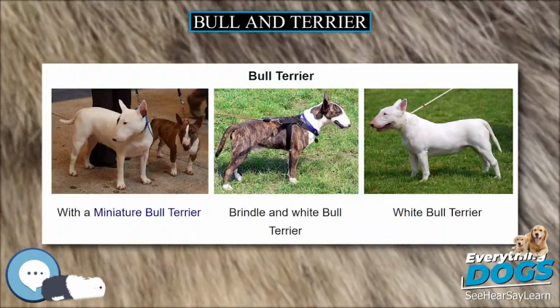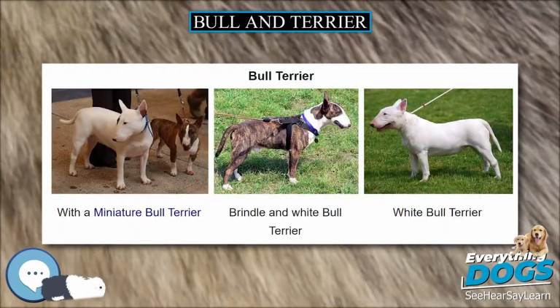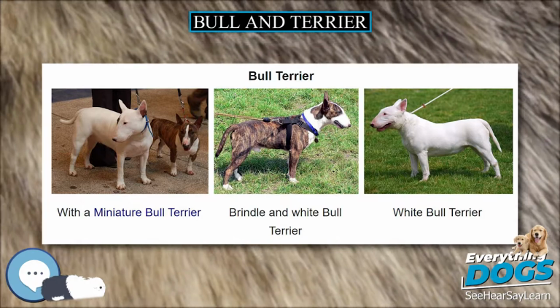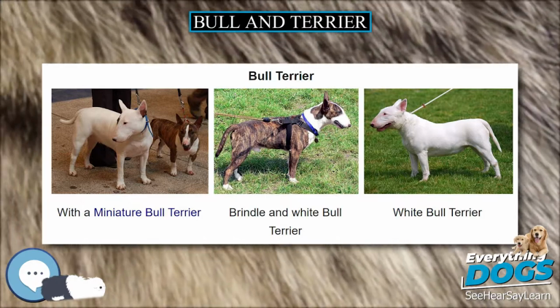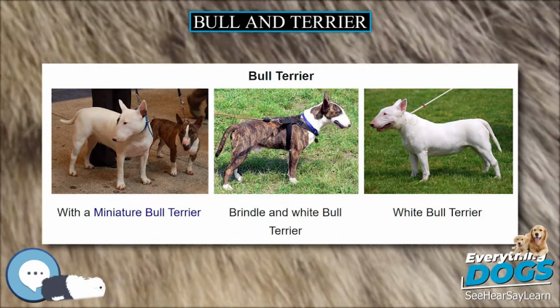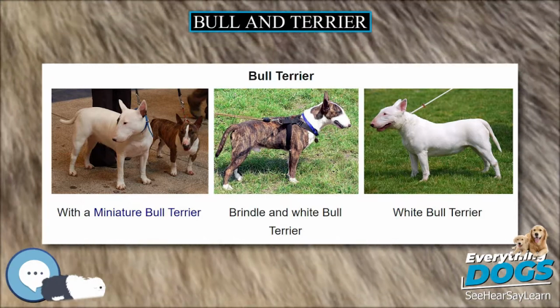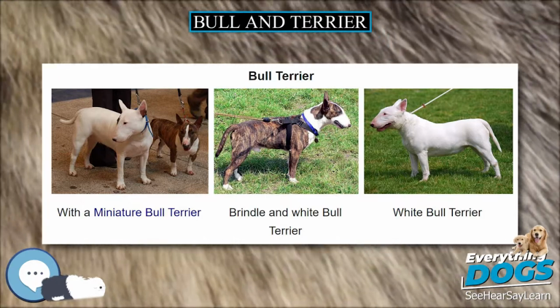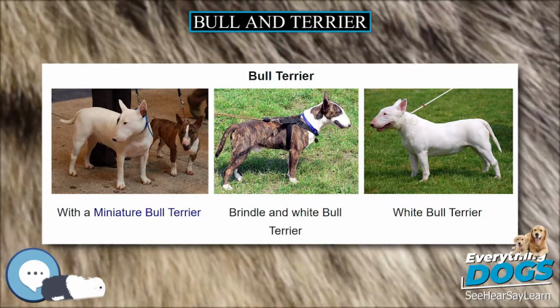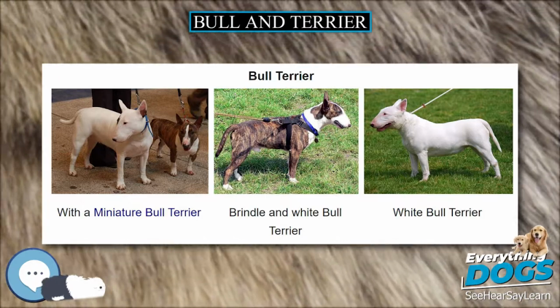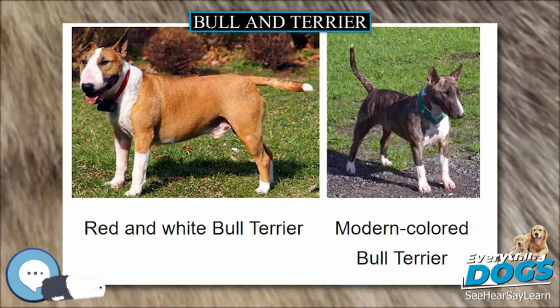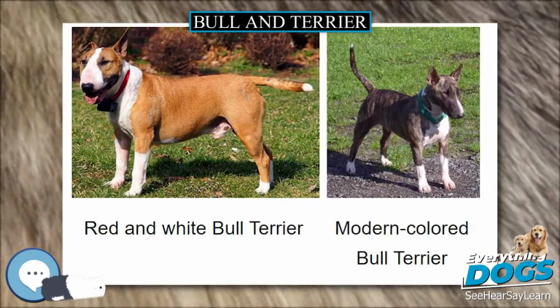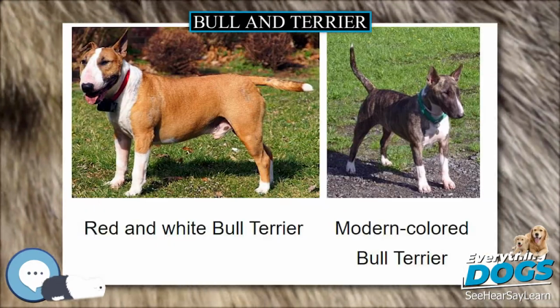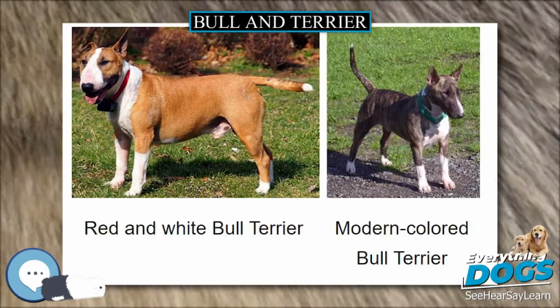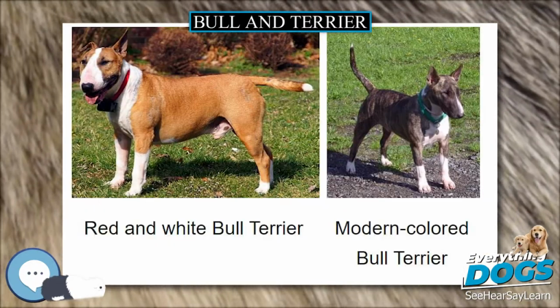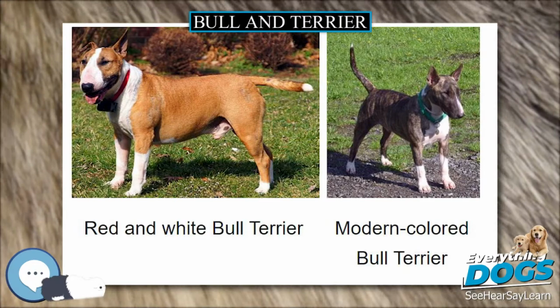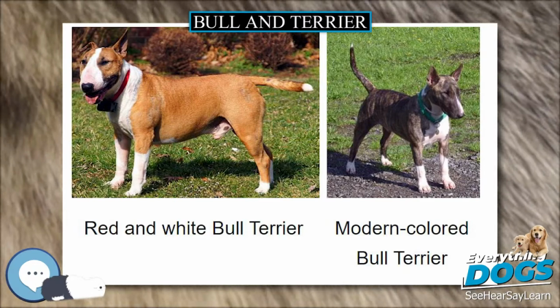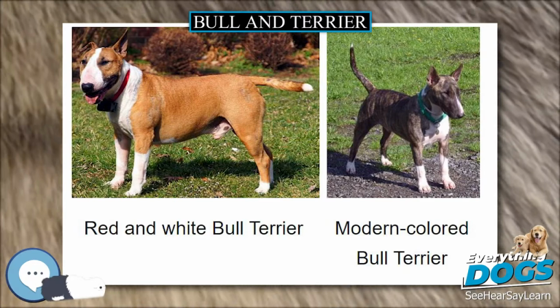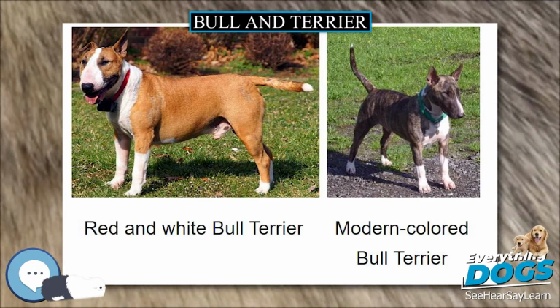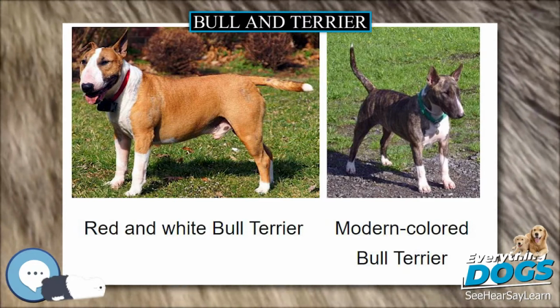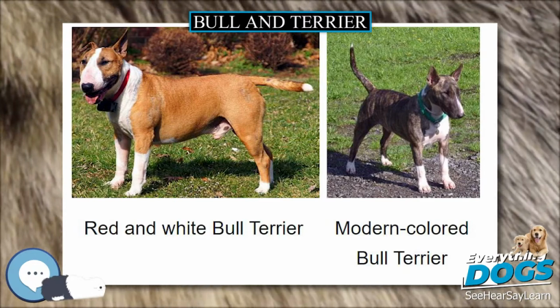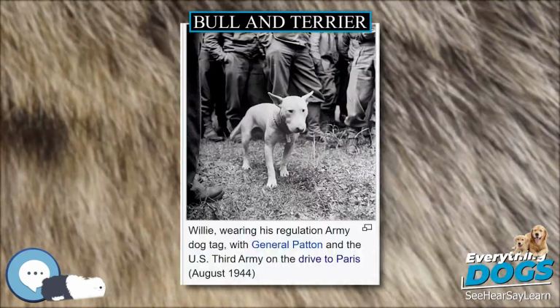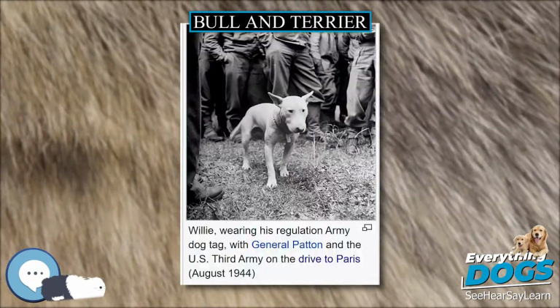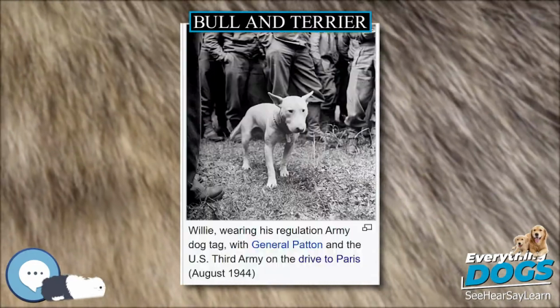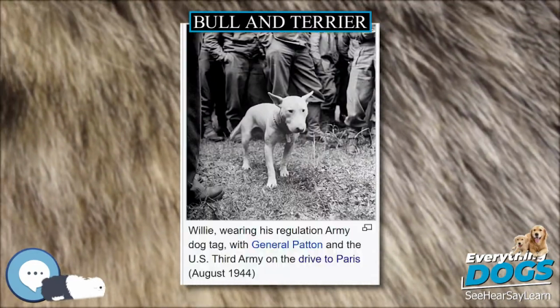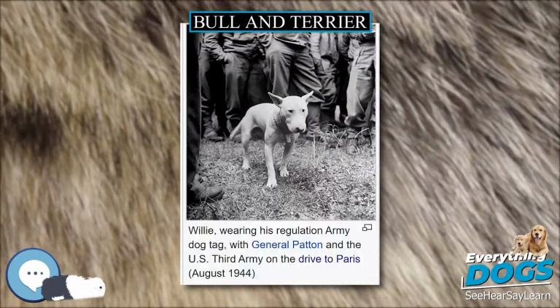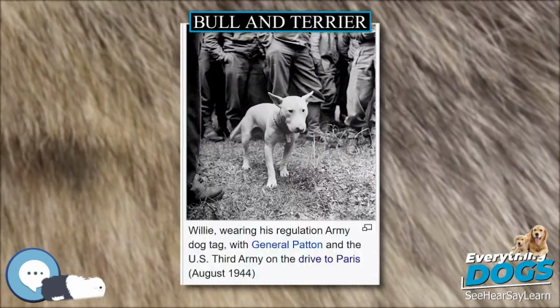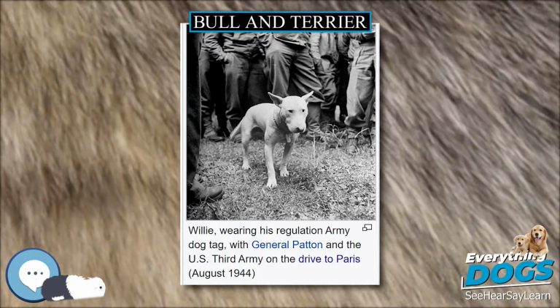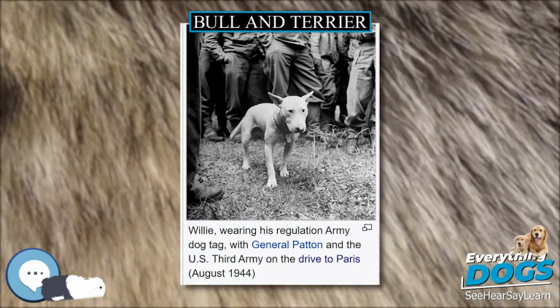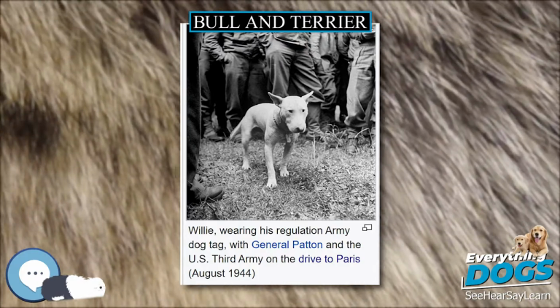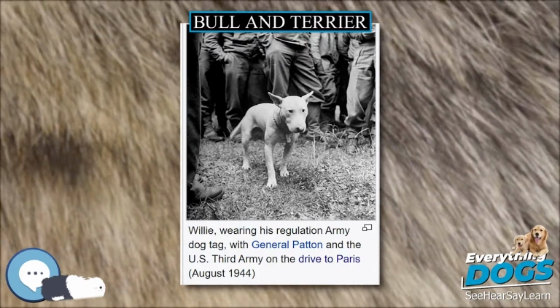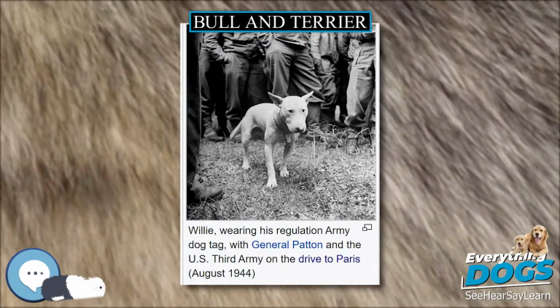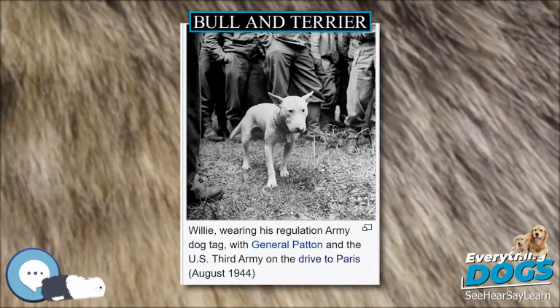Some Bull and Terrier paintings are today labeled as Staffordshire Bull Terrier paintings, but the breeds are differentiated by the Staffordshire Bull Terrier being the descendant of the Cradley Heath variety only, and therefore does not represent the Bull and Terrier in its totality.